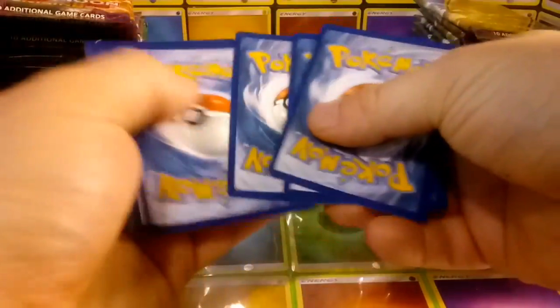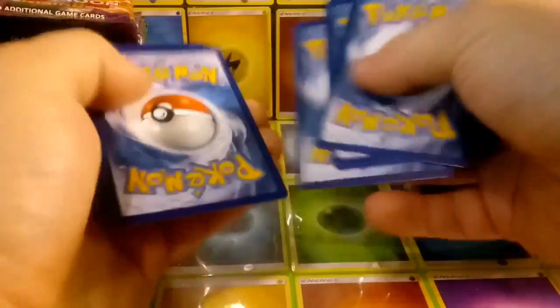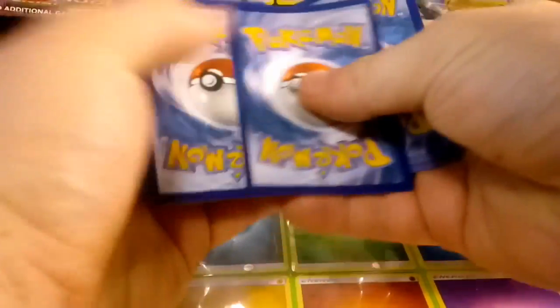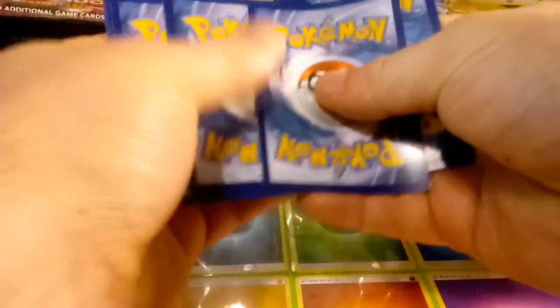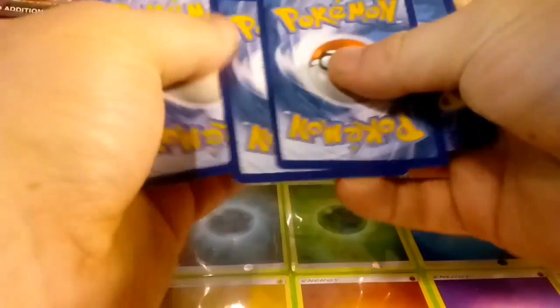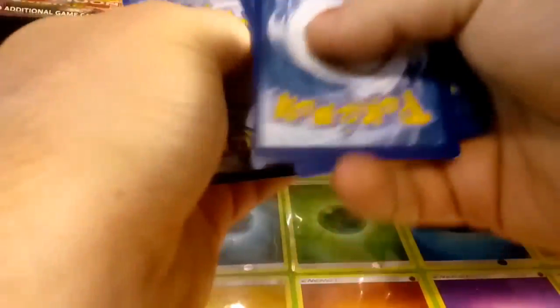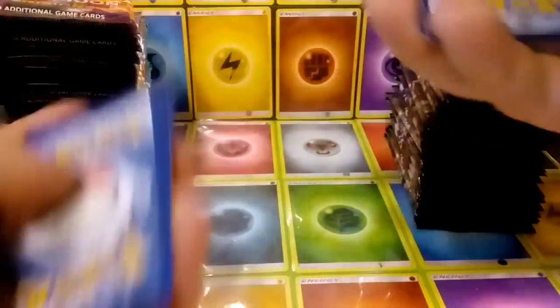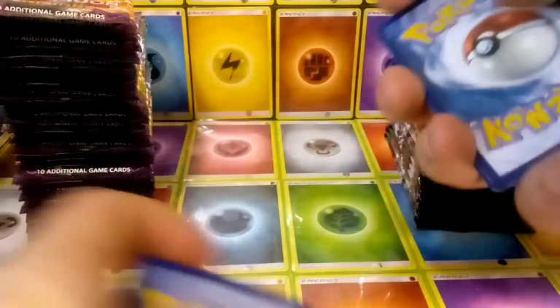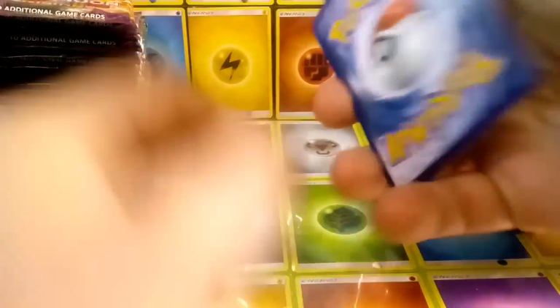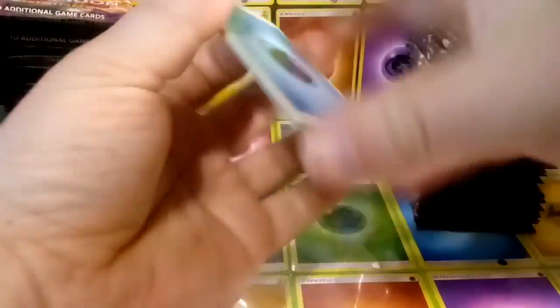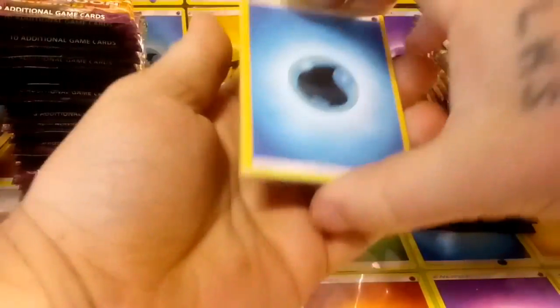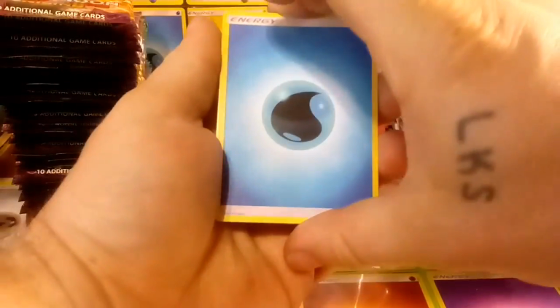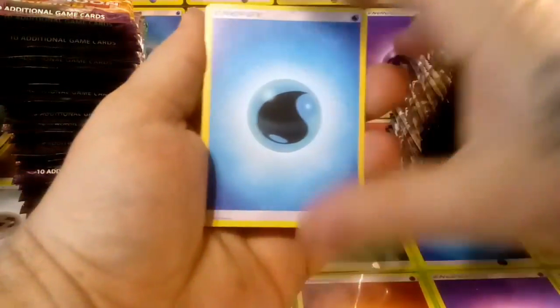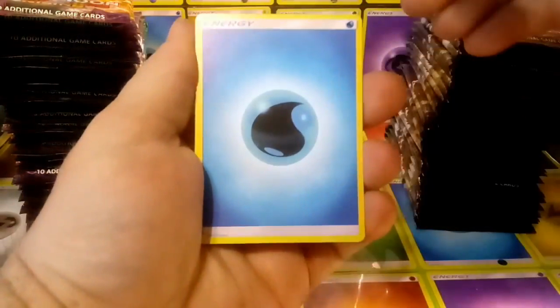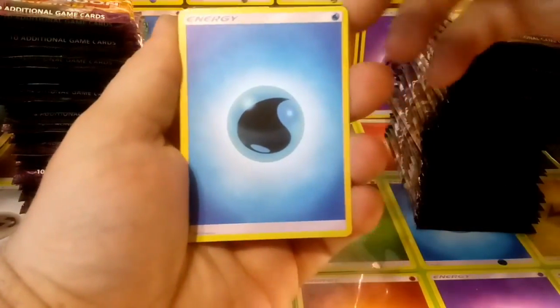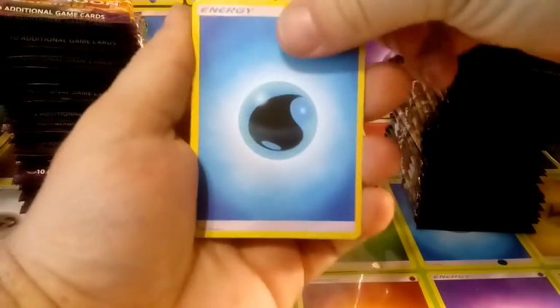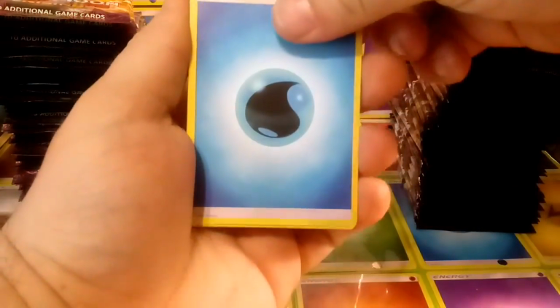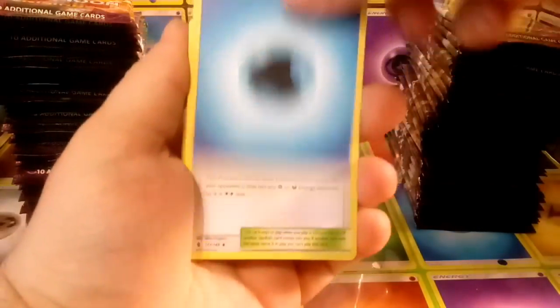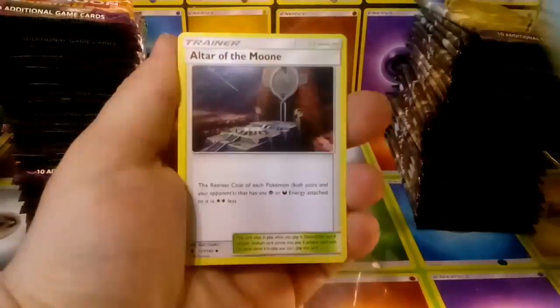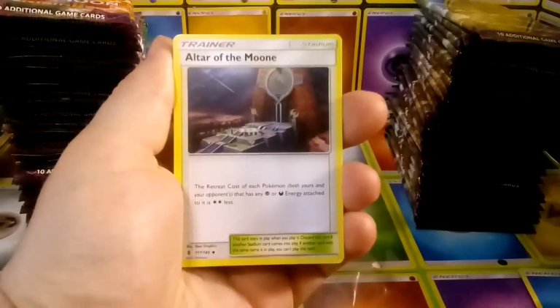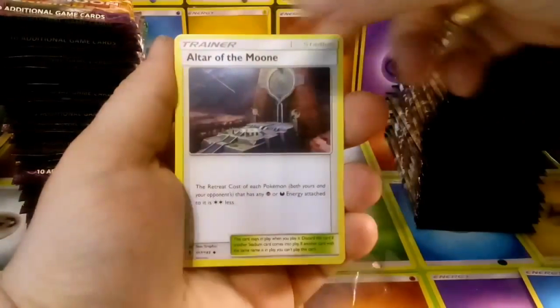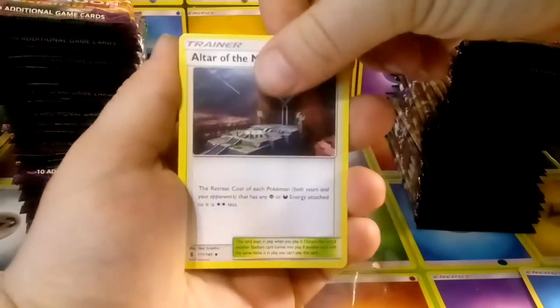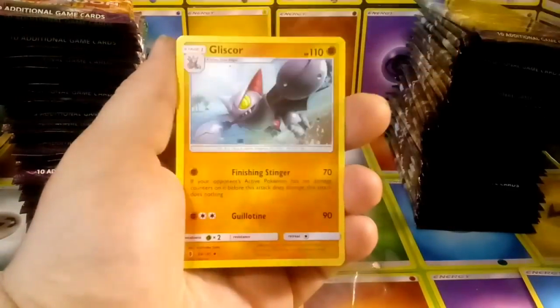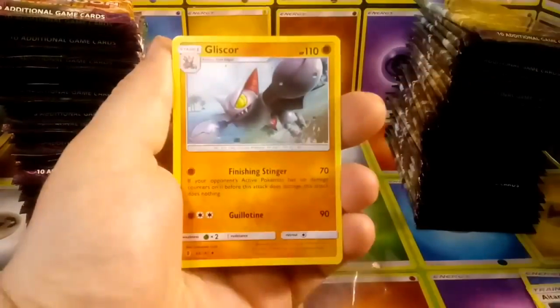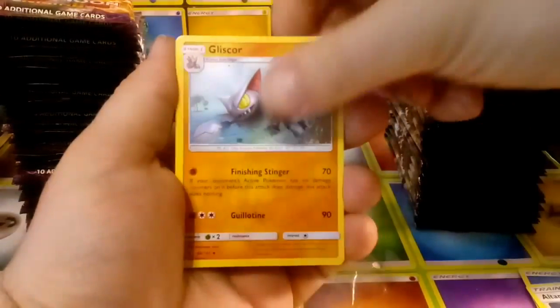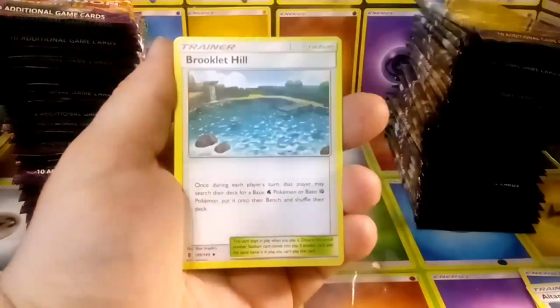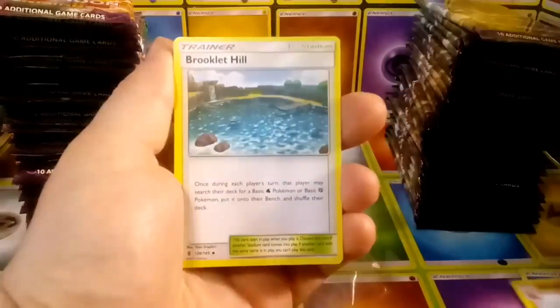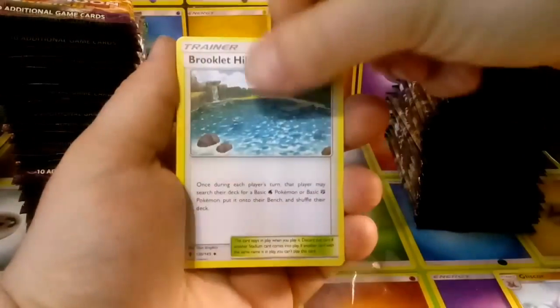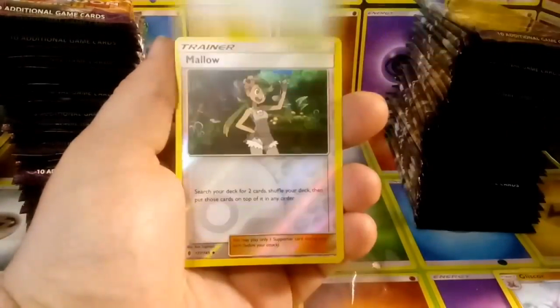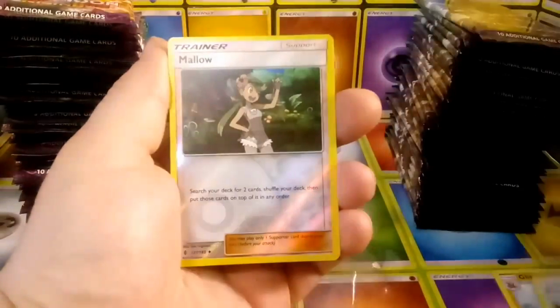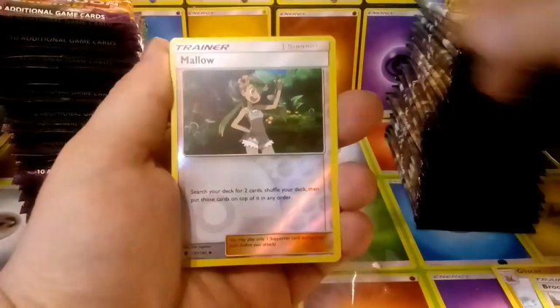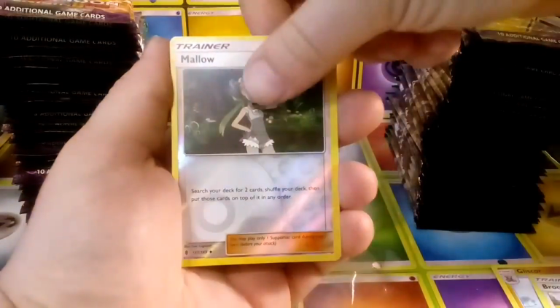Without further ado, we're gonna go ahead and just open some of these. We're just gonna stick to commons, uncommons, and rares. Let's see what we can get — Ultra of the Moon, a glass core, Brooklet Hill reverse, Mallow, and a Victorybell.